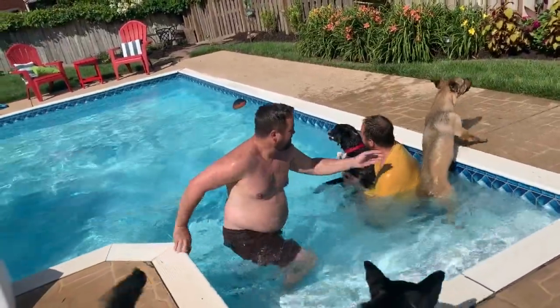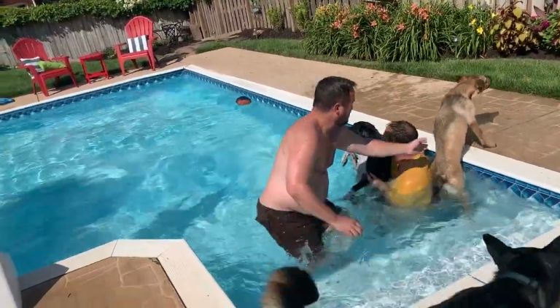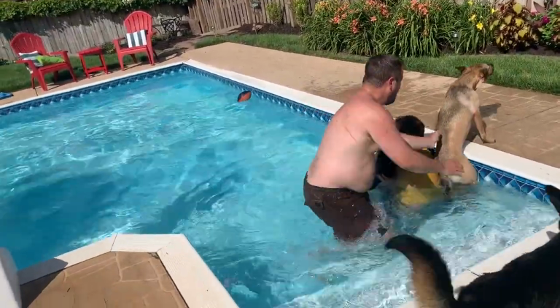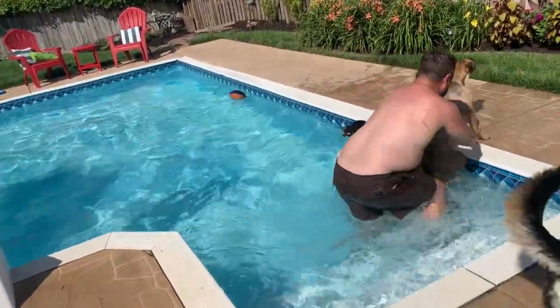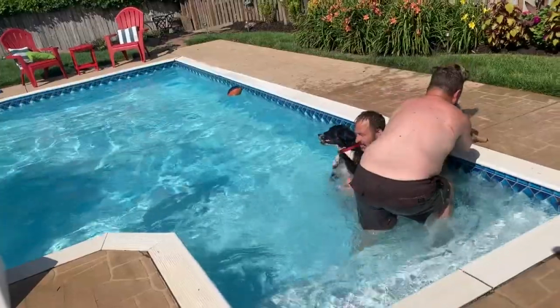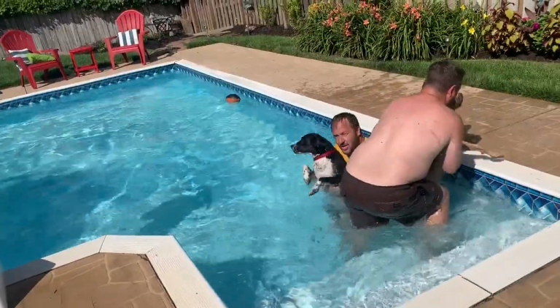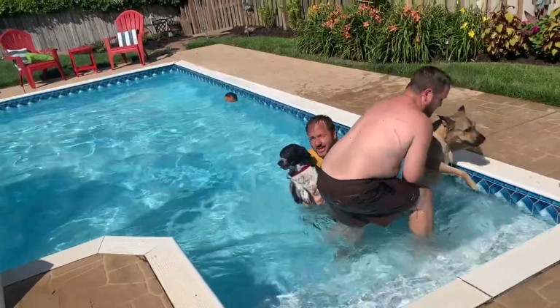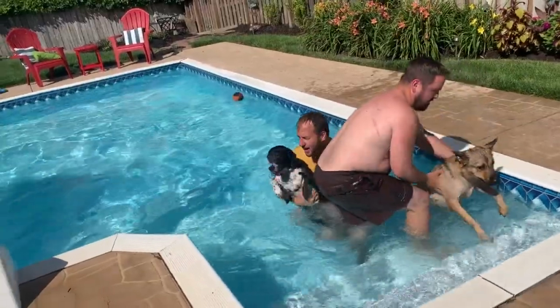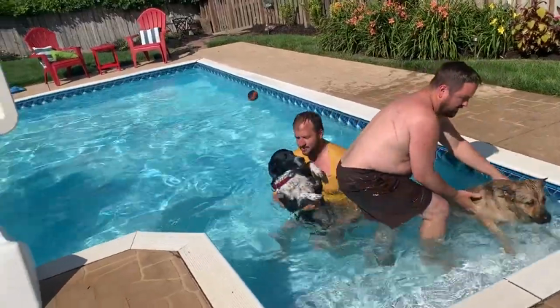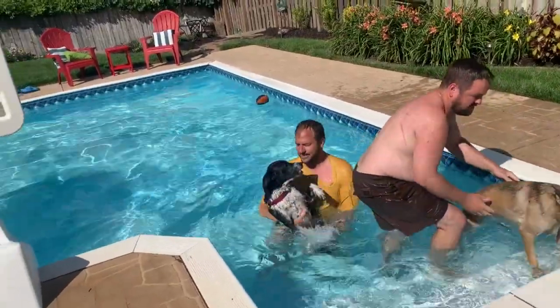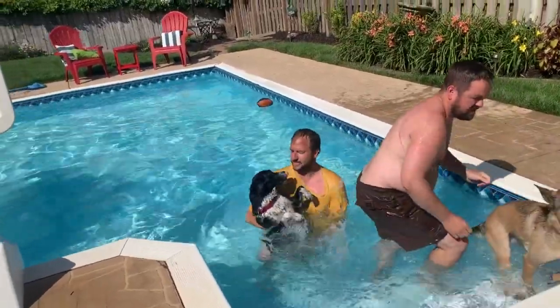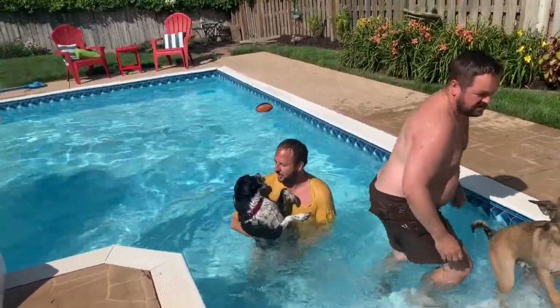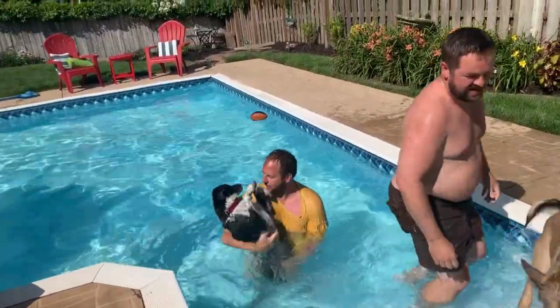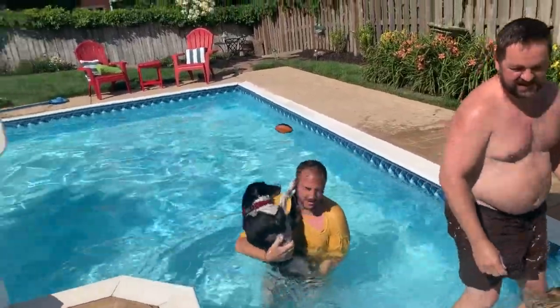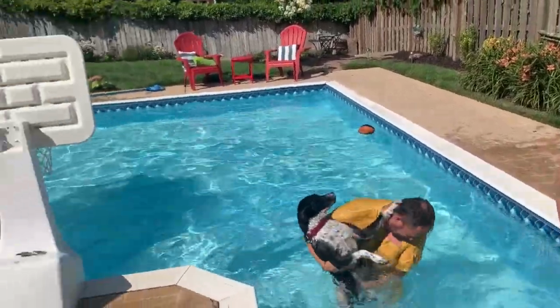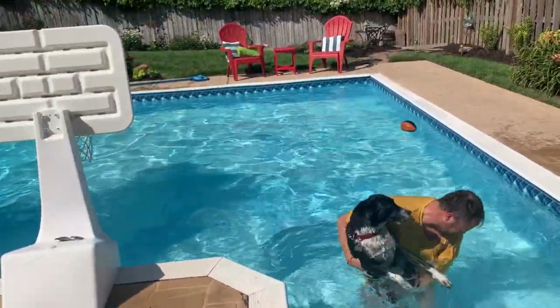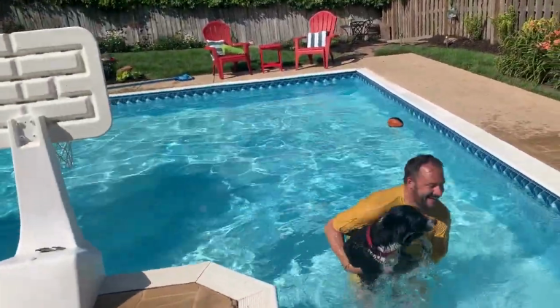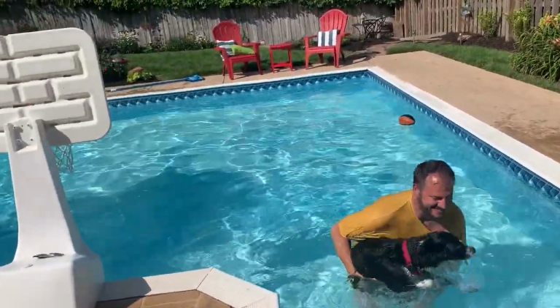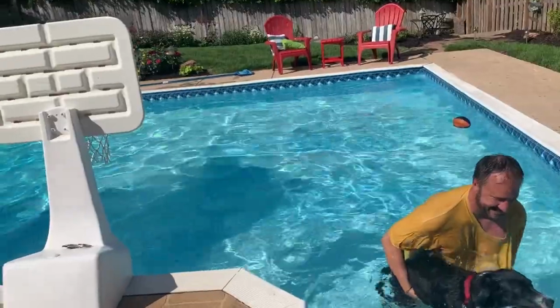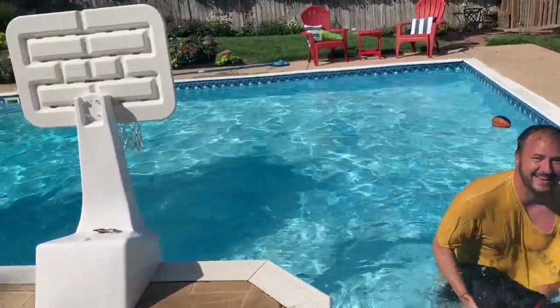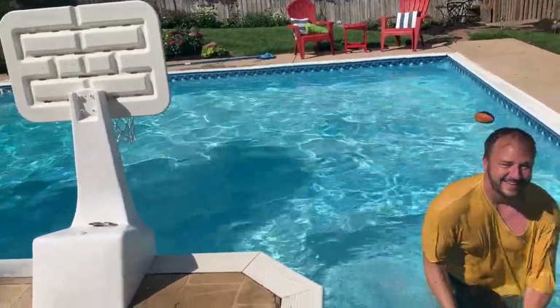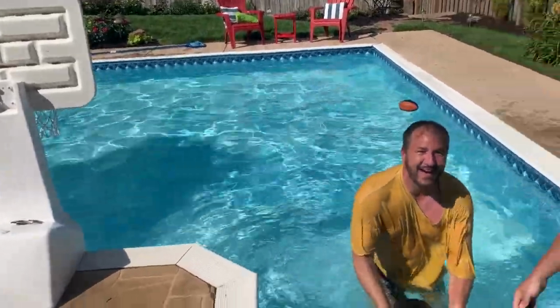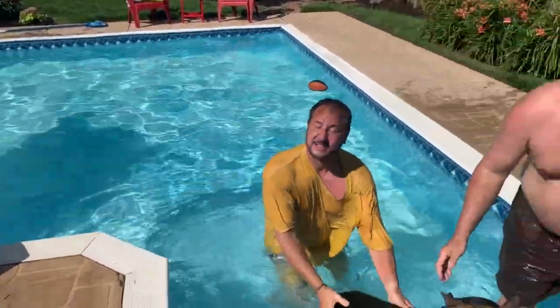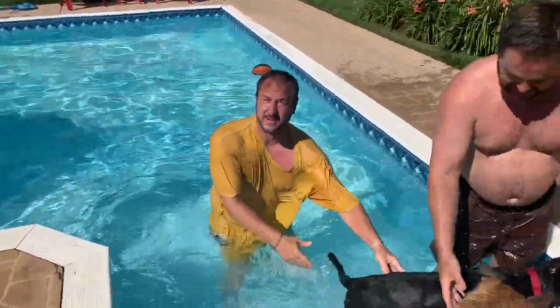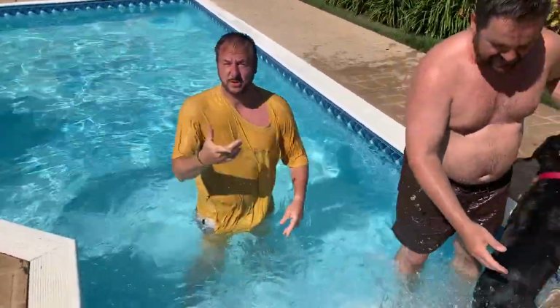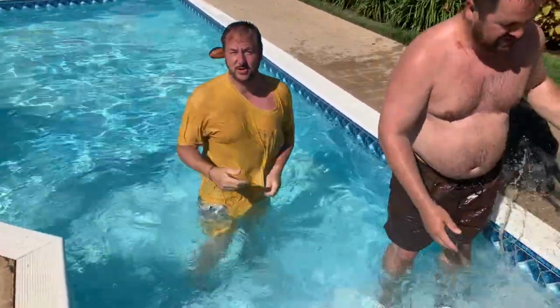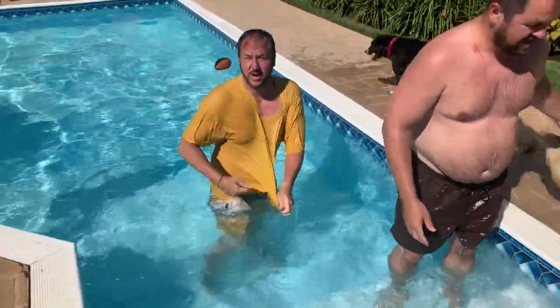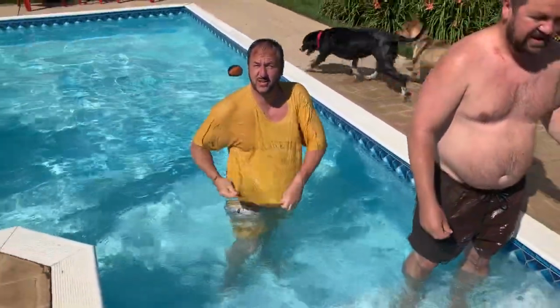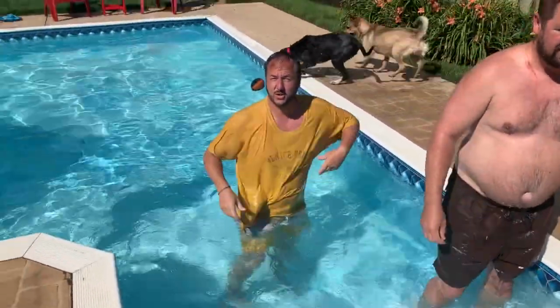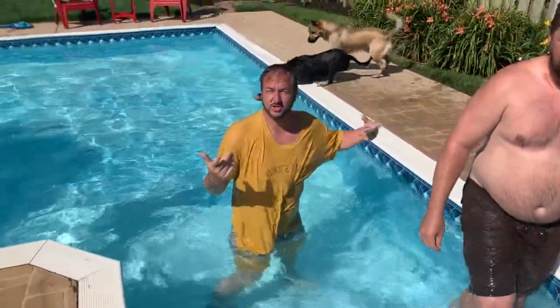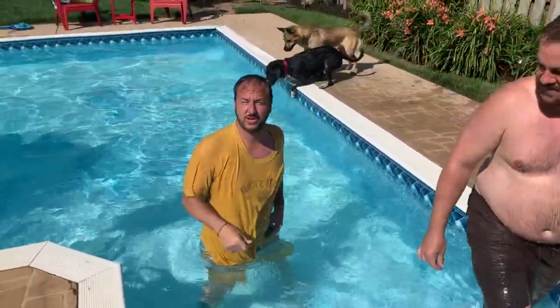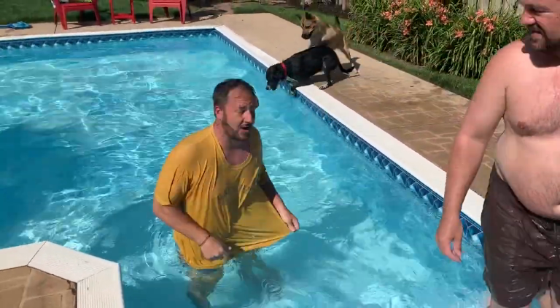Jesse, direct this way. I can't write you off for my taxes, but you do help with dogs. Alright, so these are tips you can use if you're trying to get a dog to learn how to swim with another dog.